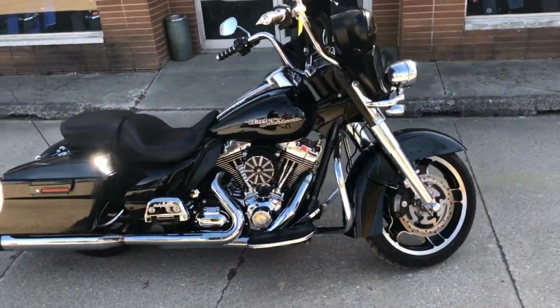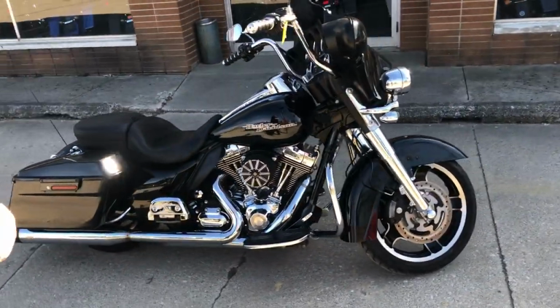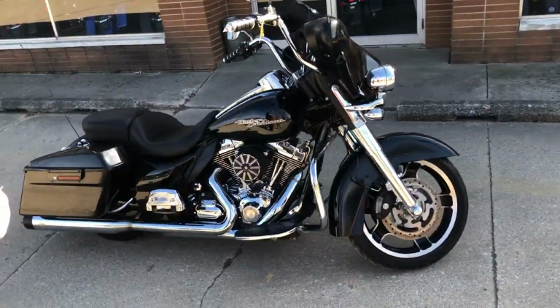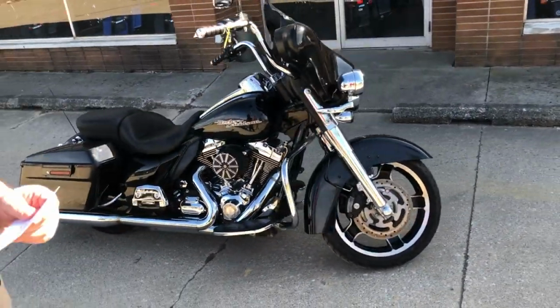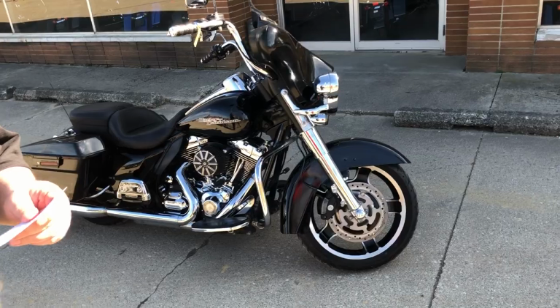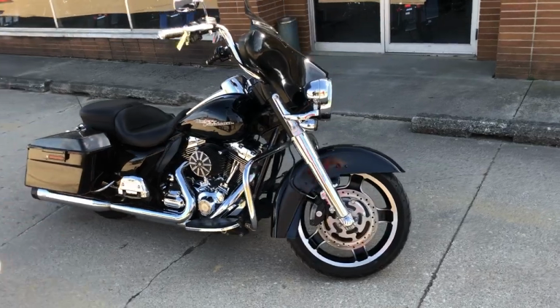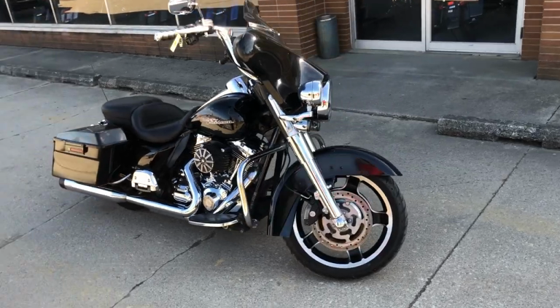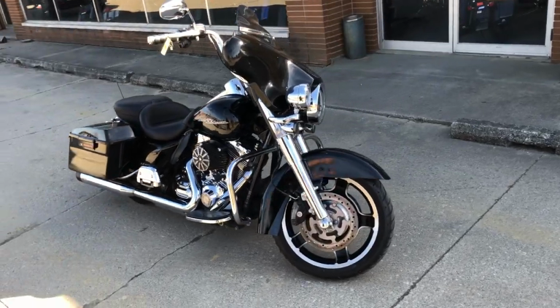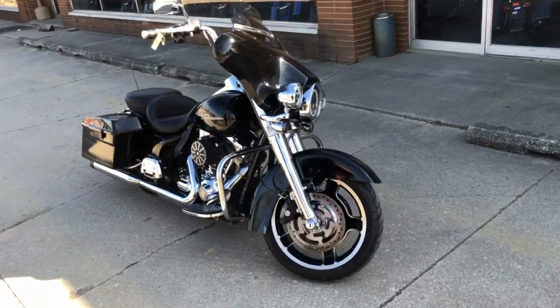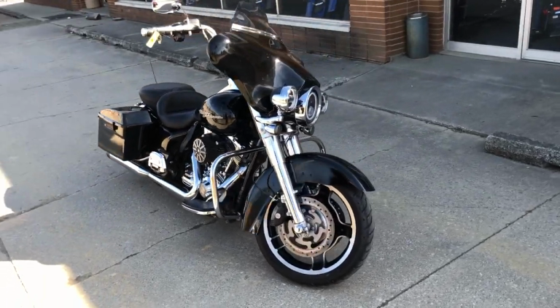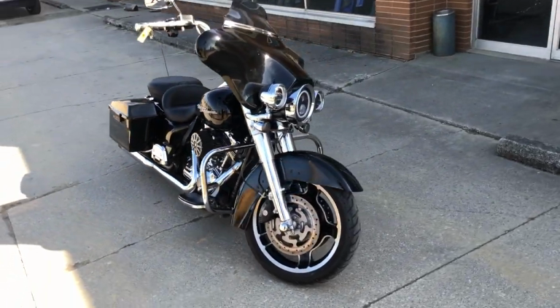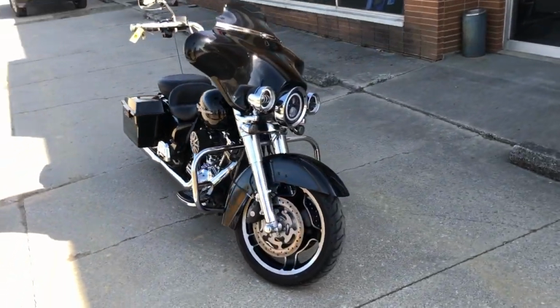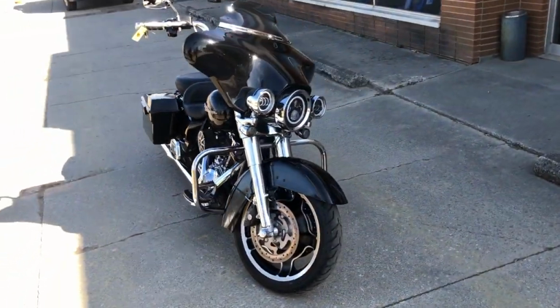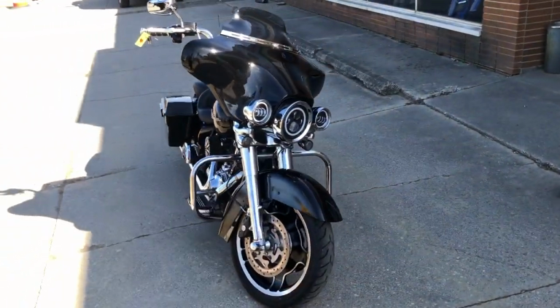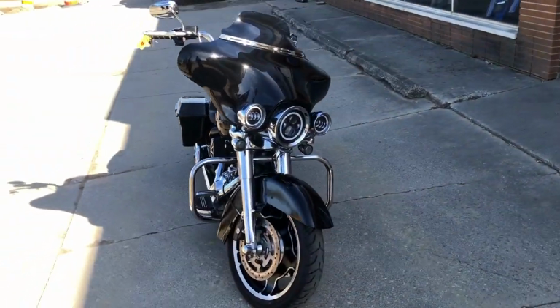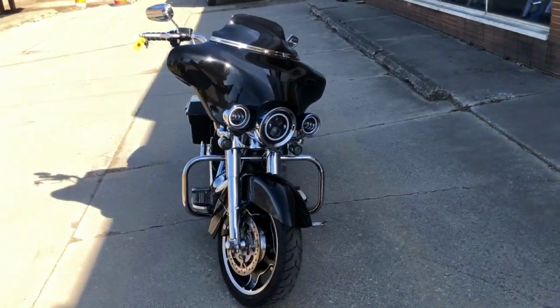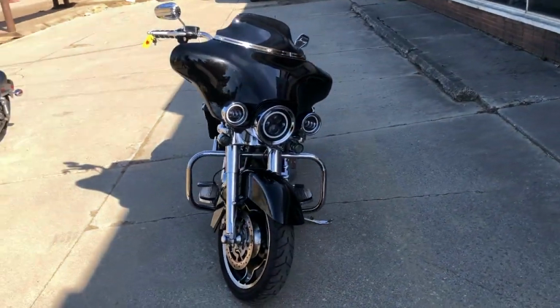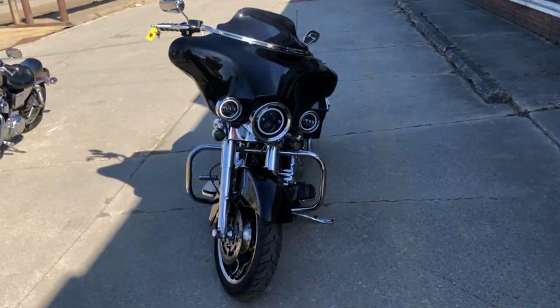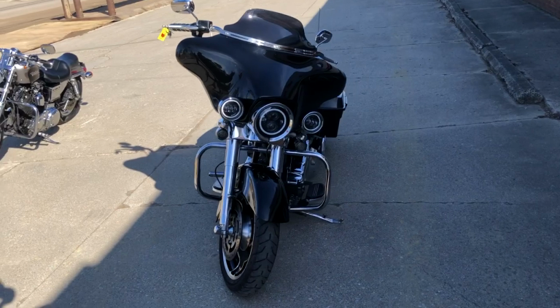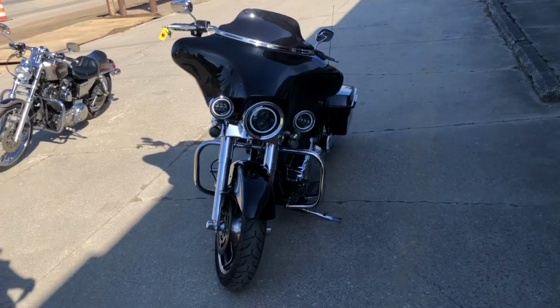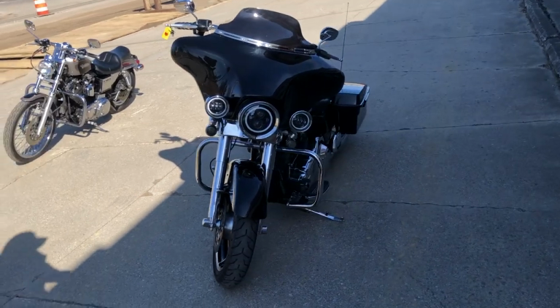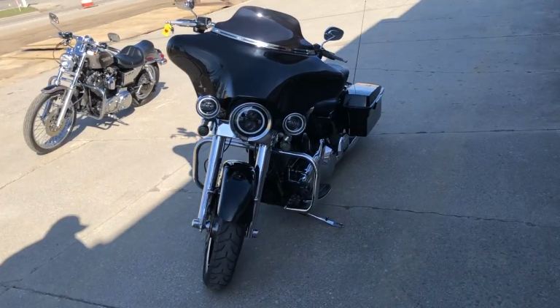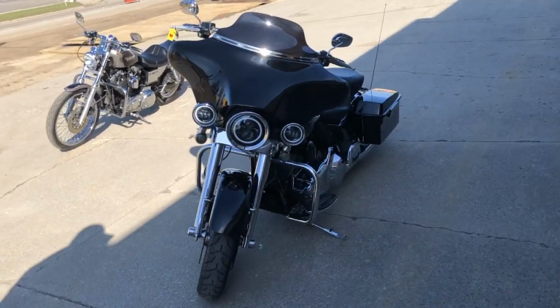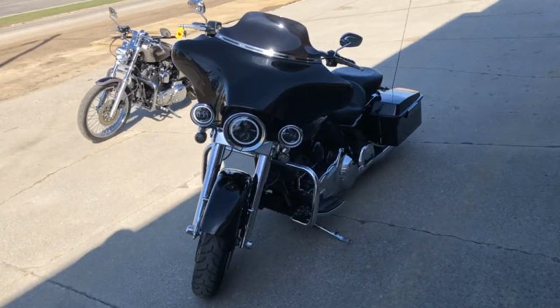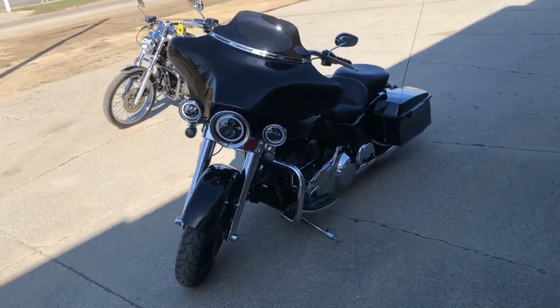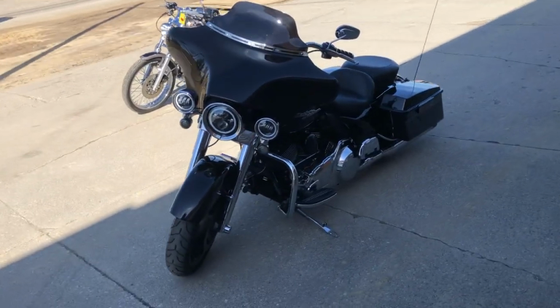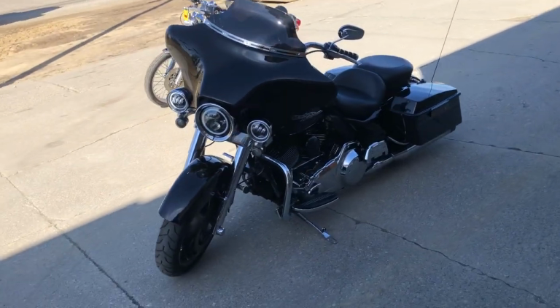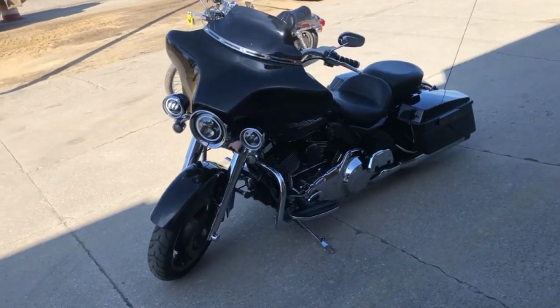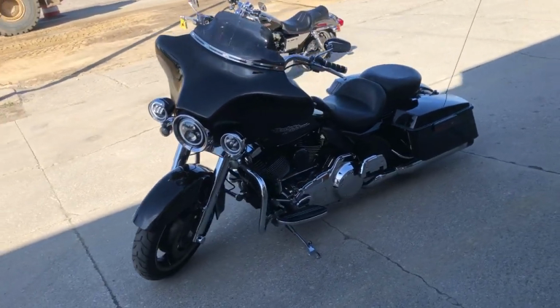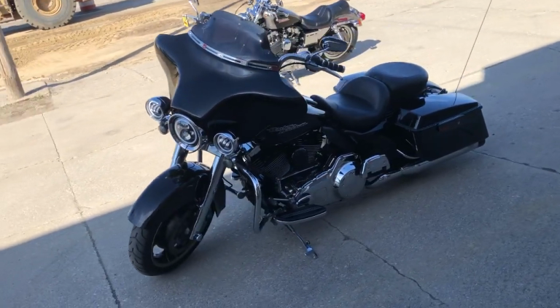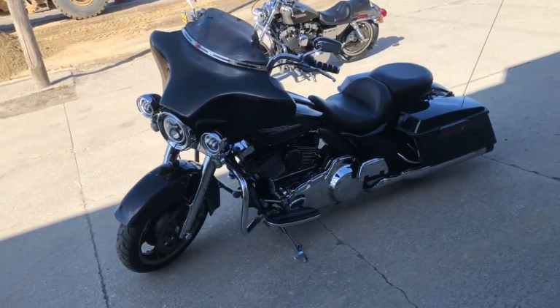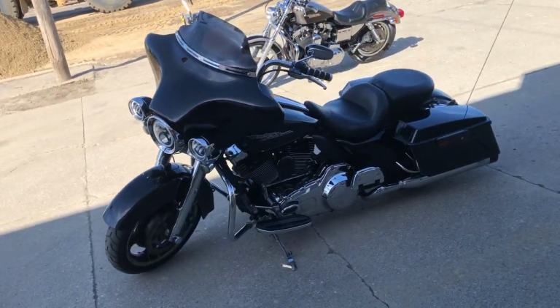All the extras on this one: Daymaker headlight, Daymaker highway lights, chrome front end, Arlen Ness intake, and a Shark Road Dual Exhaust. And it sounds great guys. Don't miss this one.